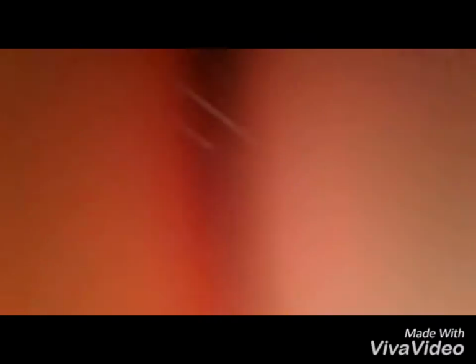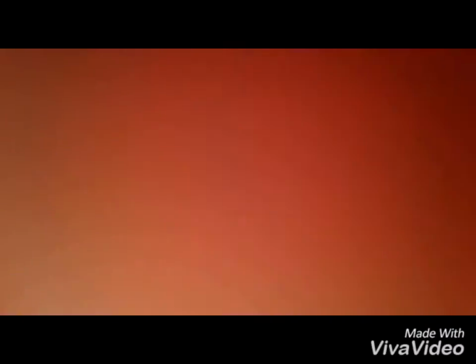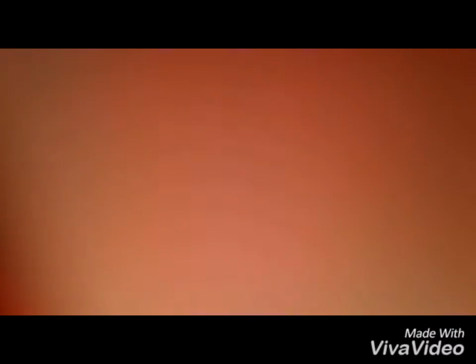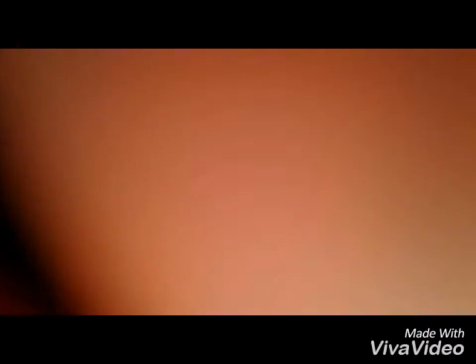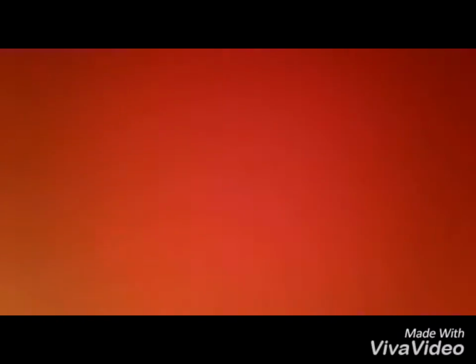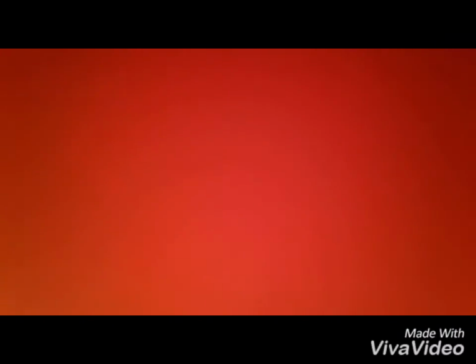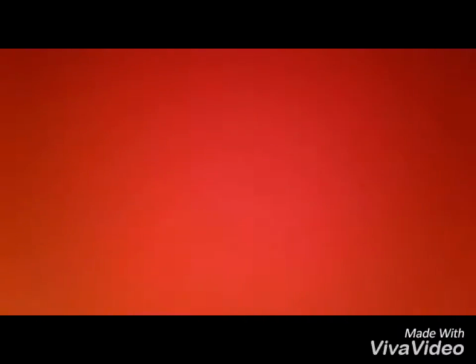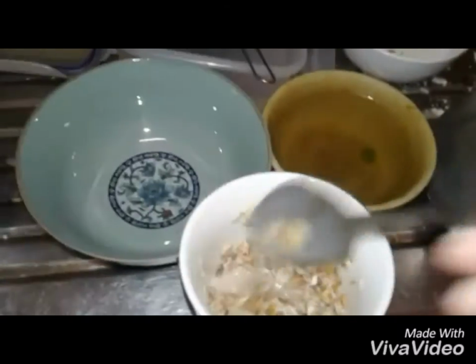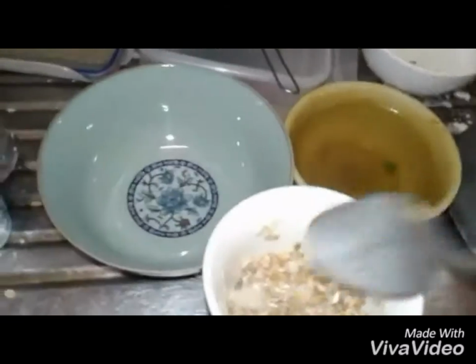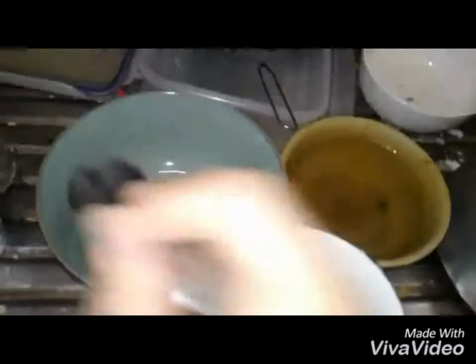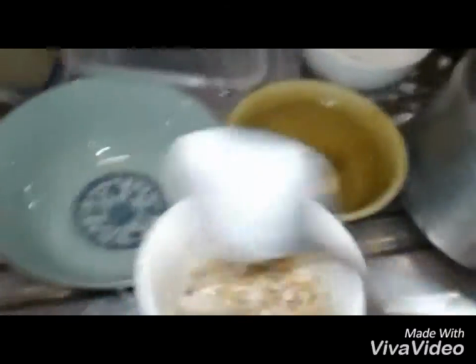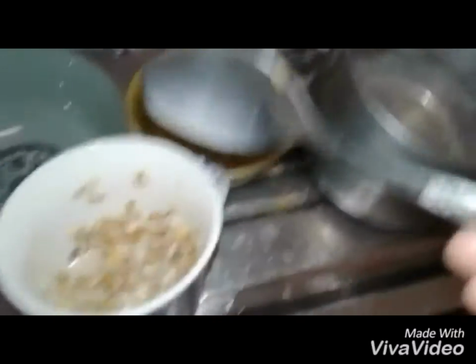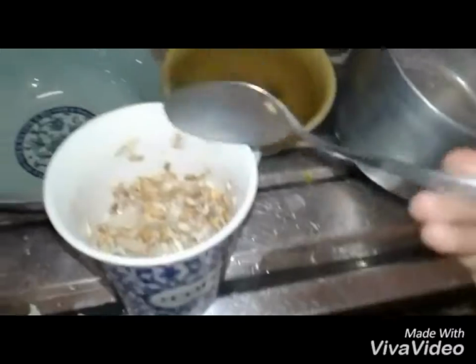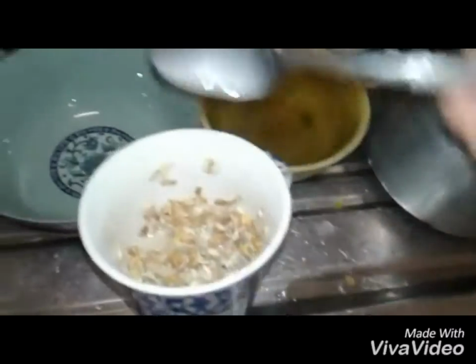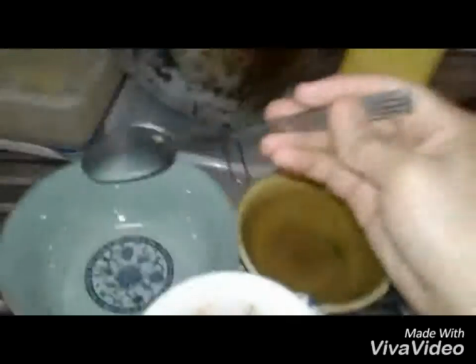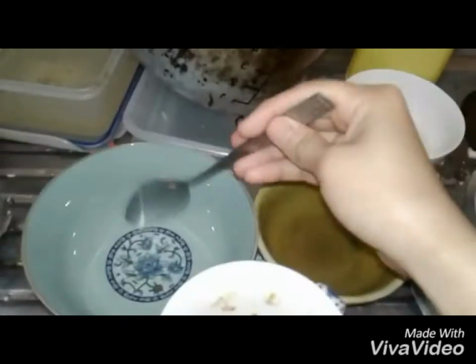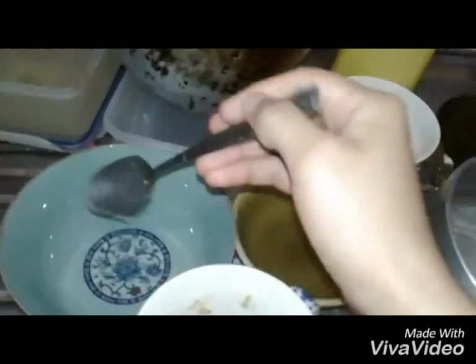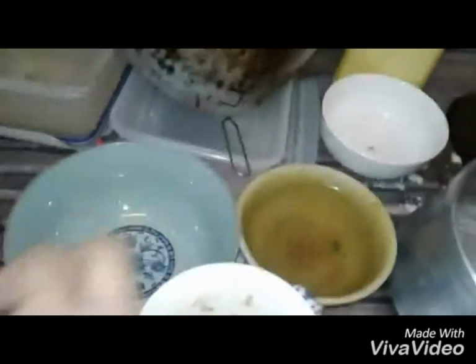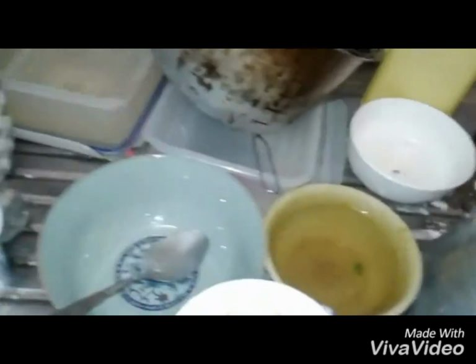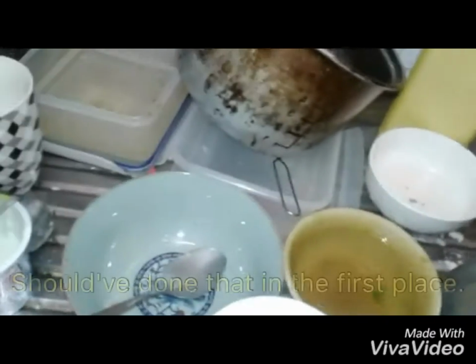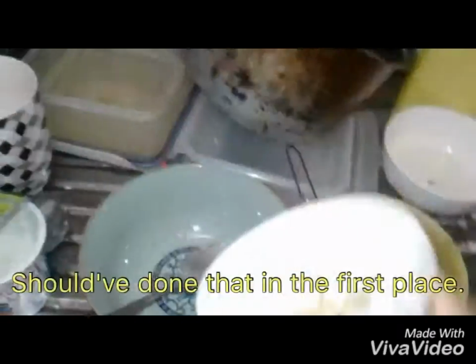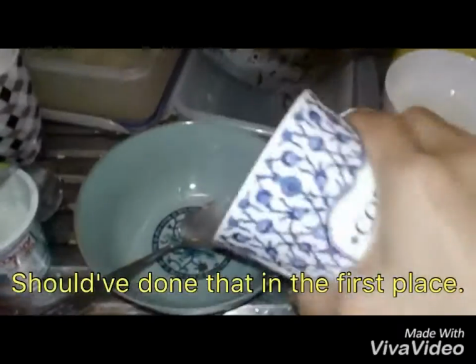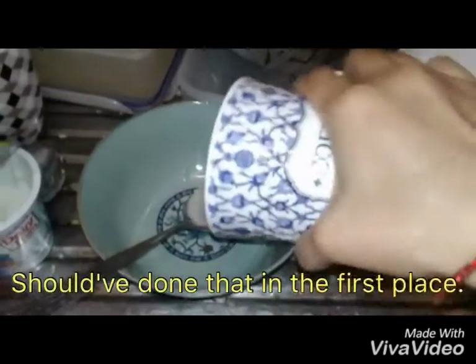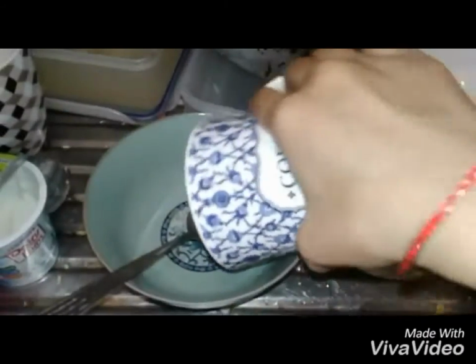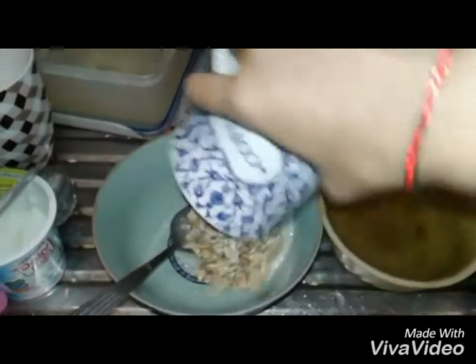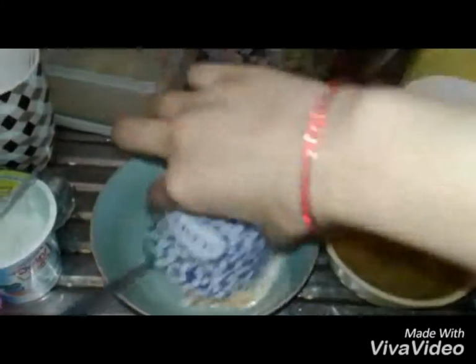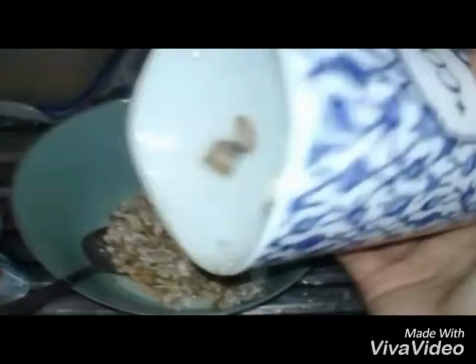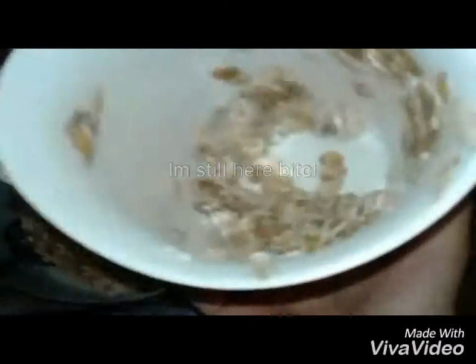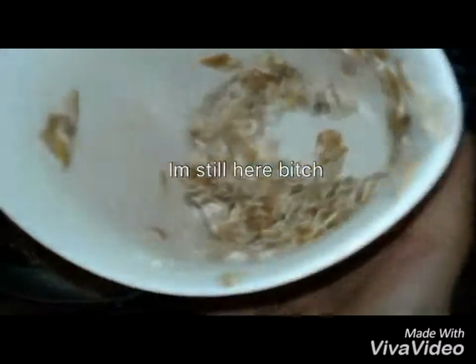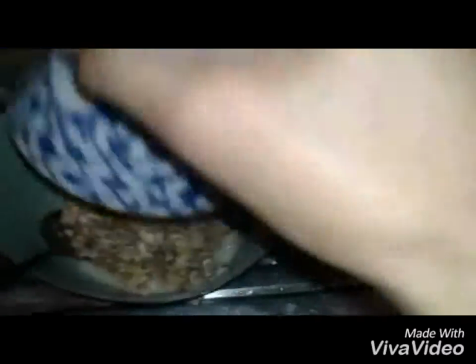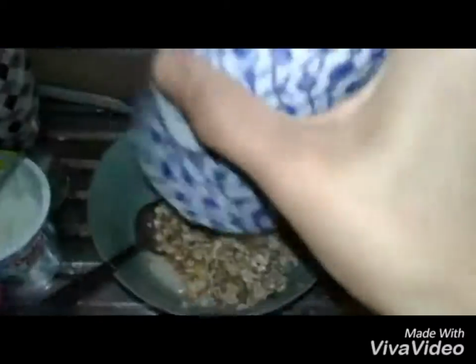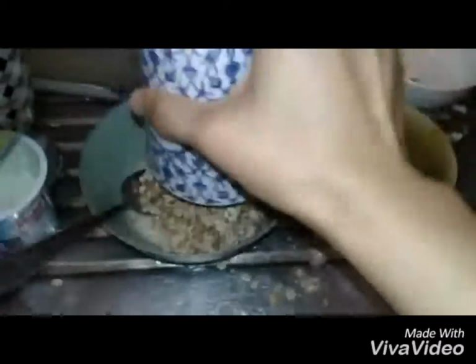Okay, I don't know how to close this, so we are just pouring this into this. Yeah, get in there.